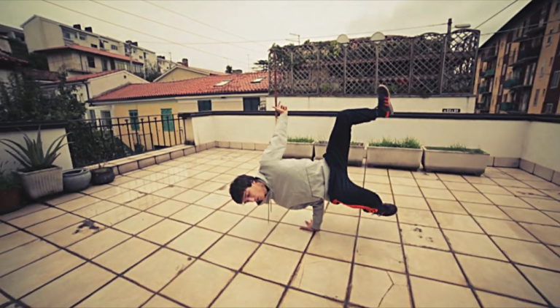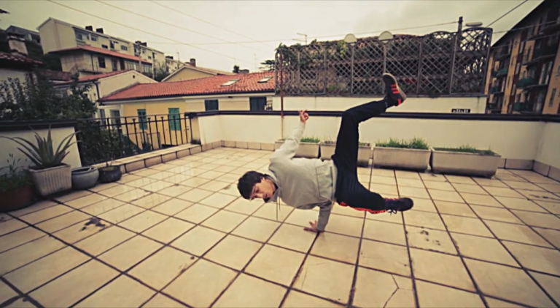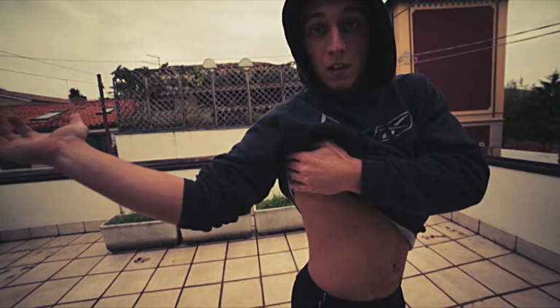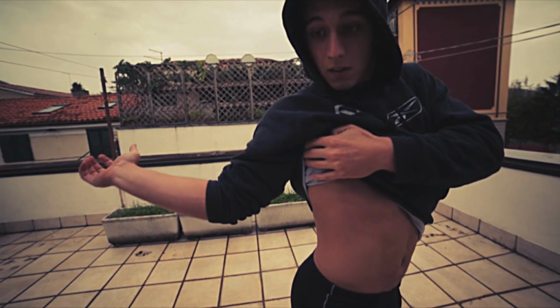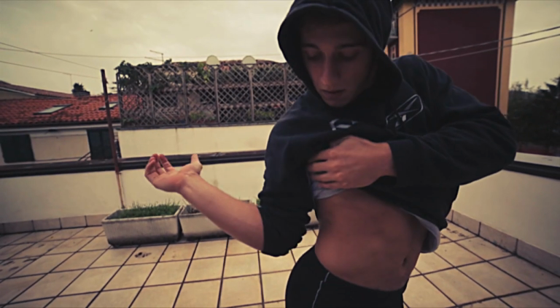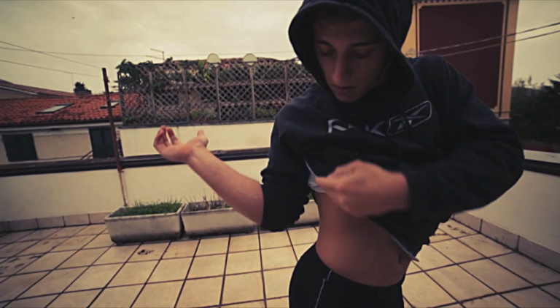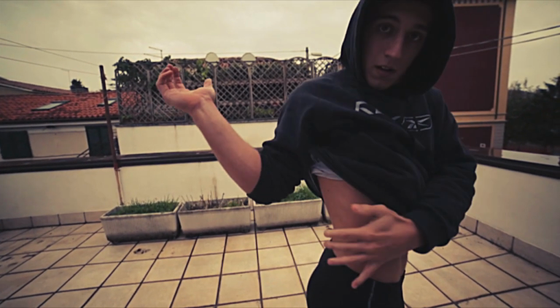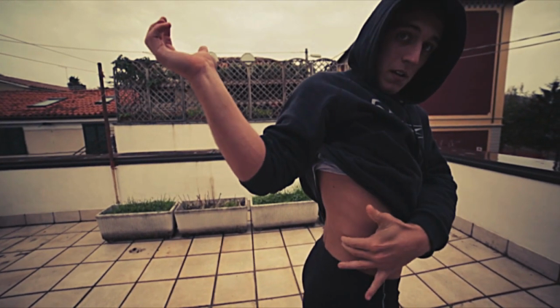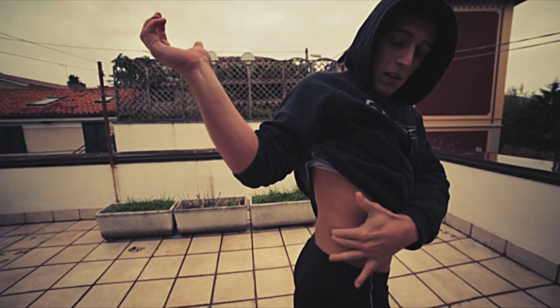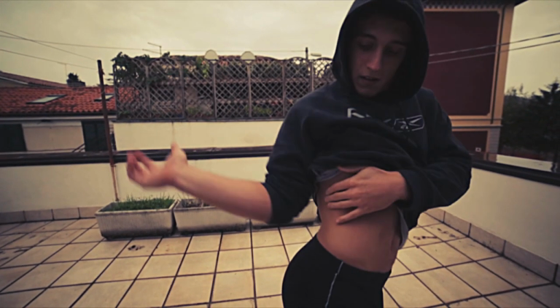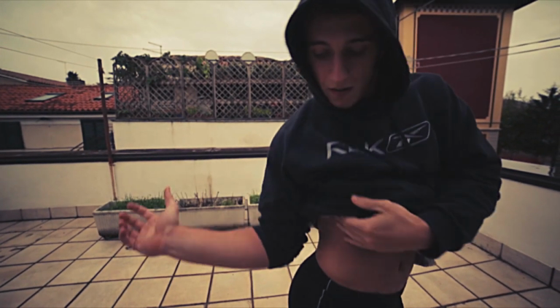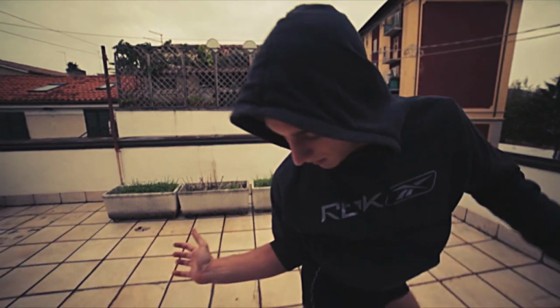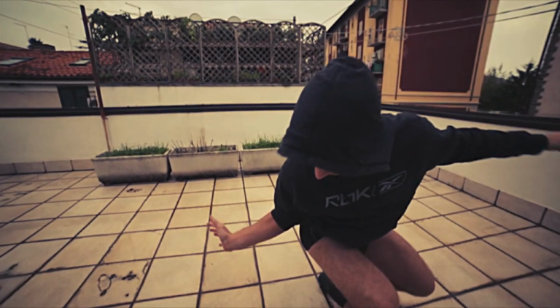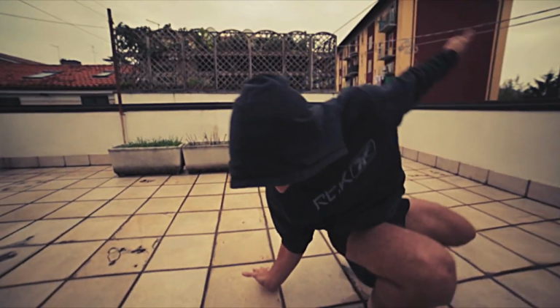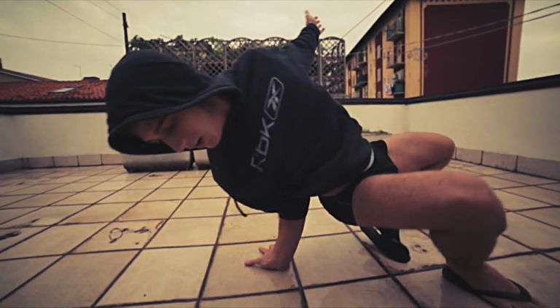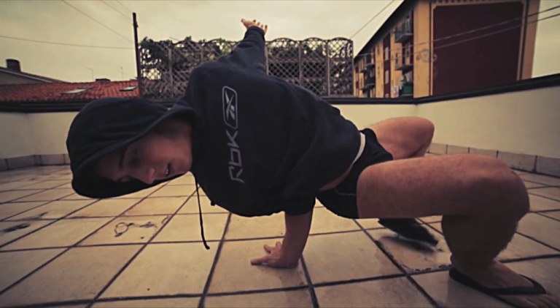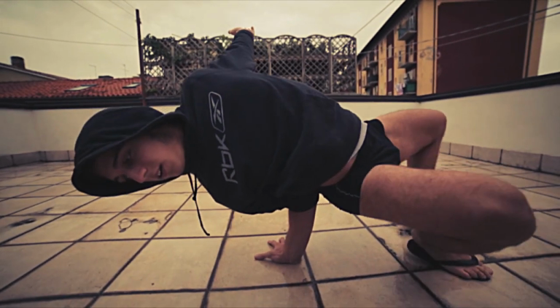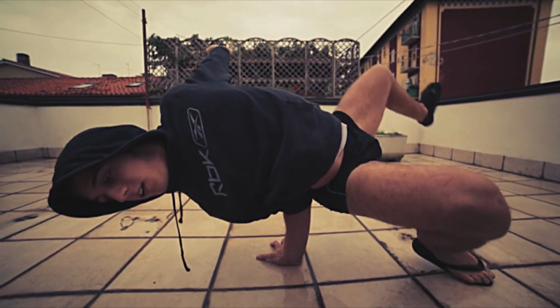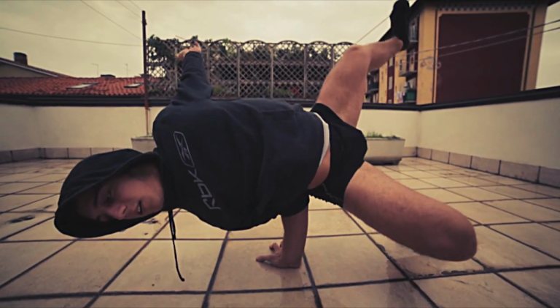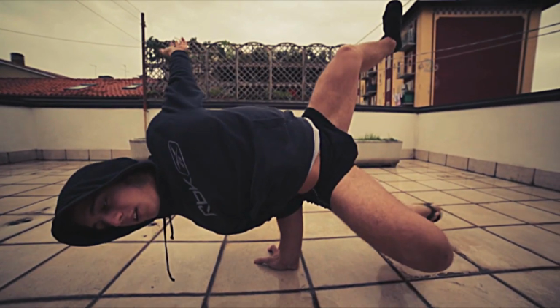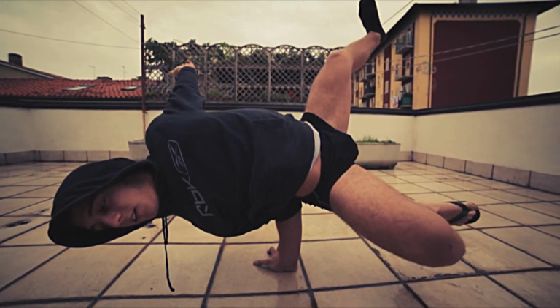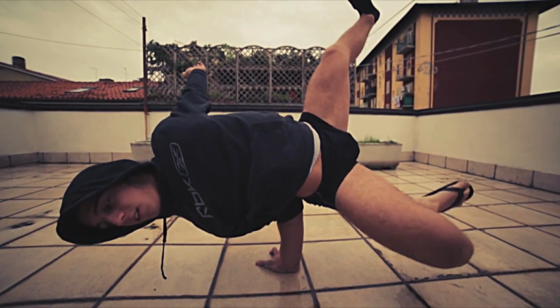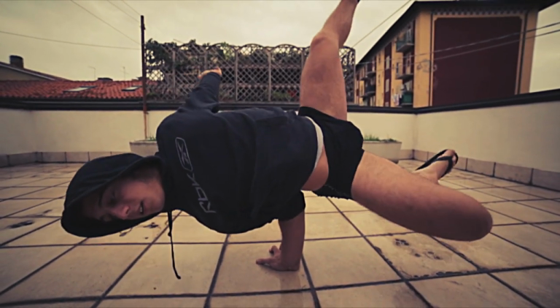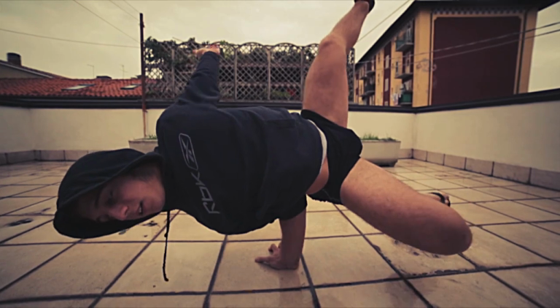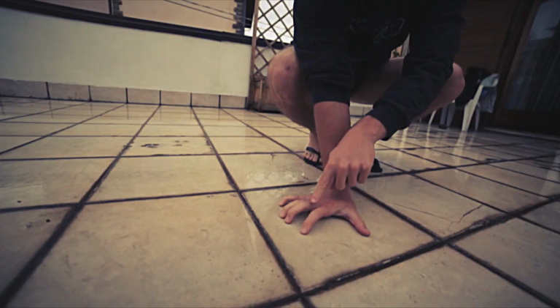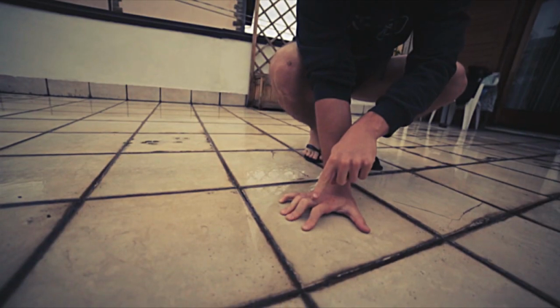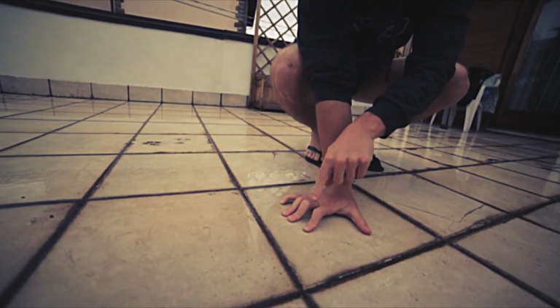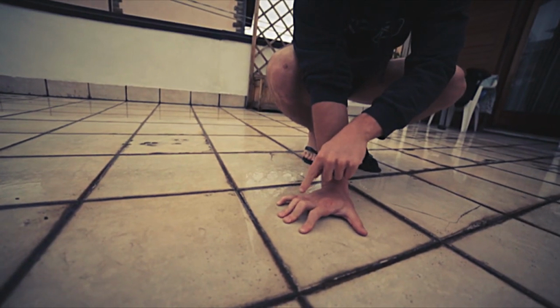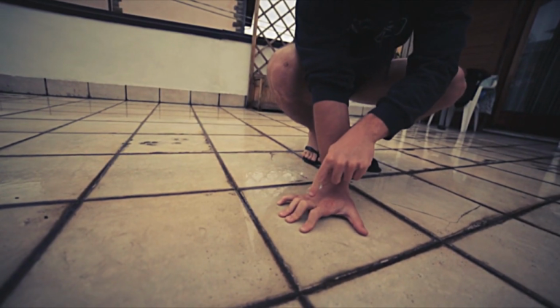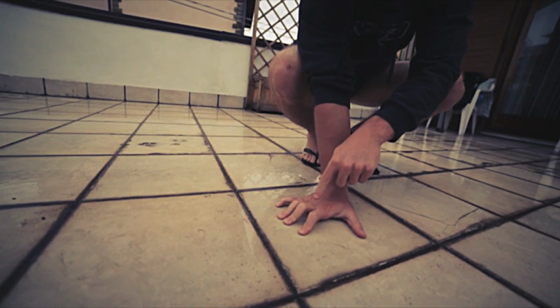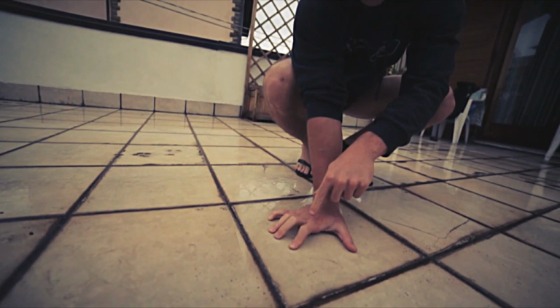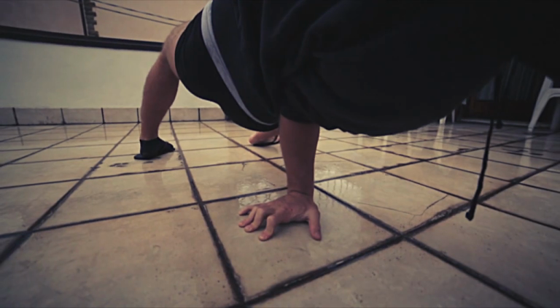The elbow position is really similar to the chair-freeze or the halo-freeze. You have to use your fingers to maintain the balance. When you start,